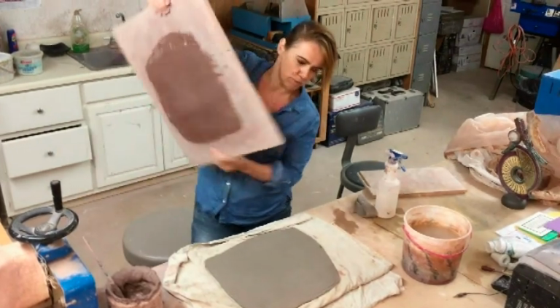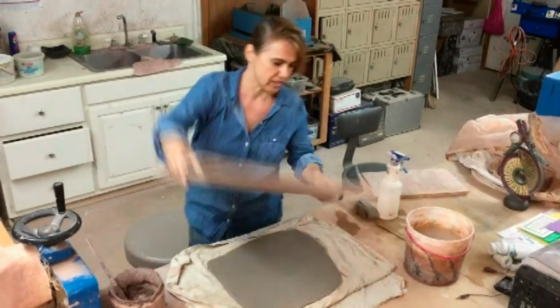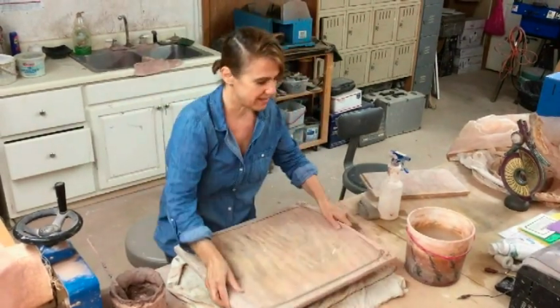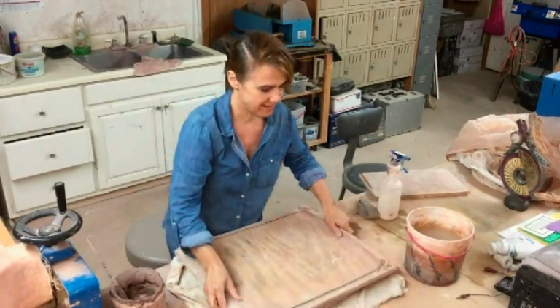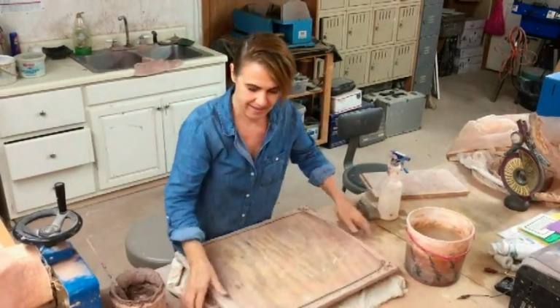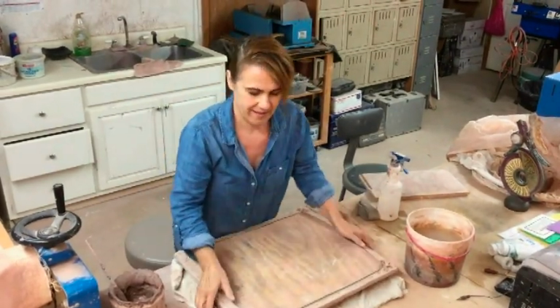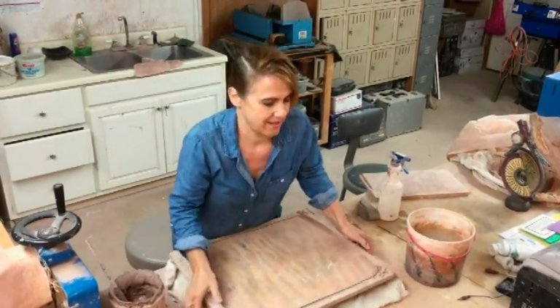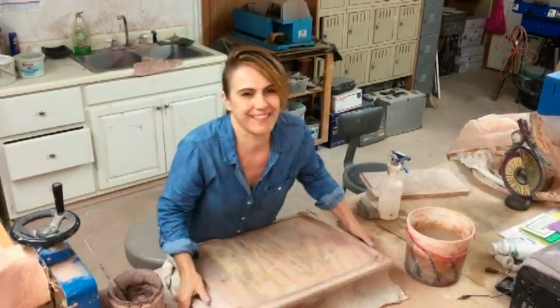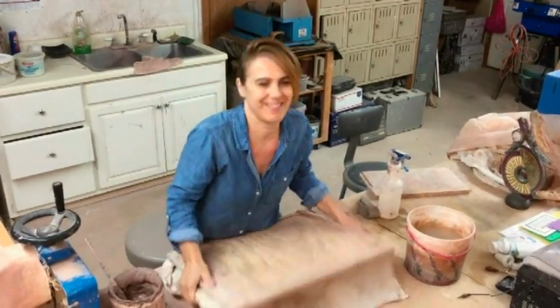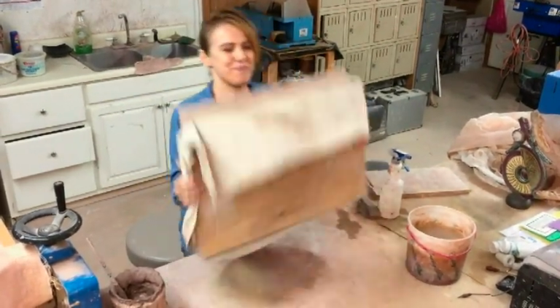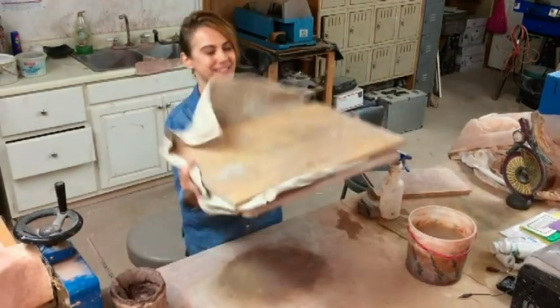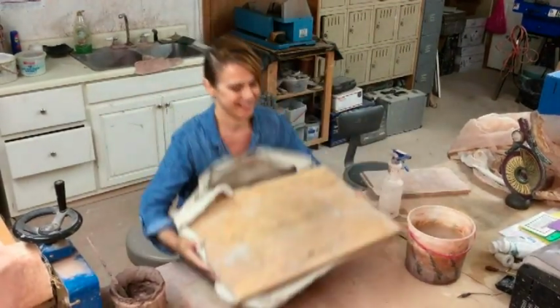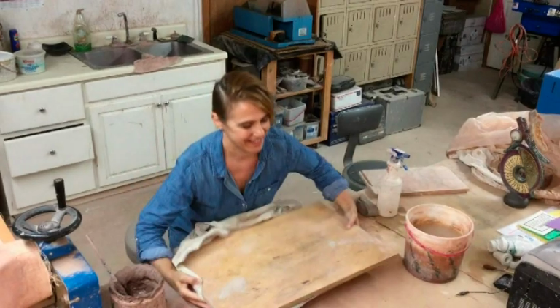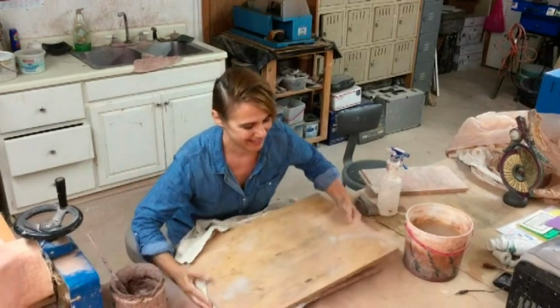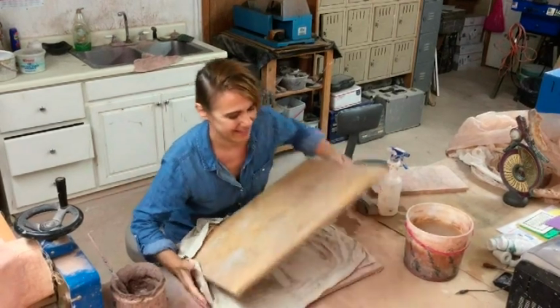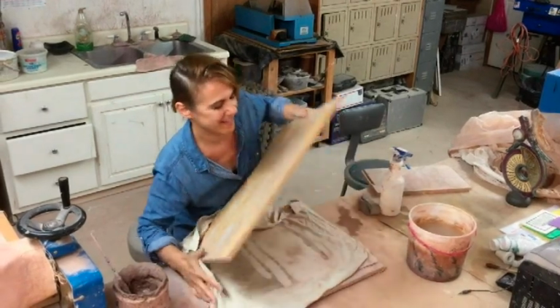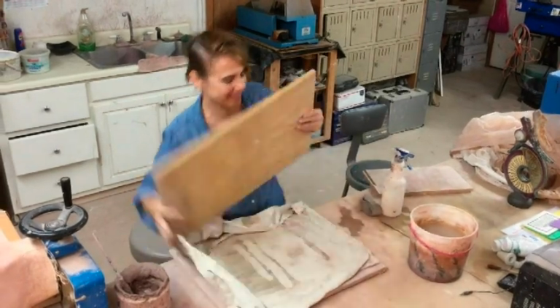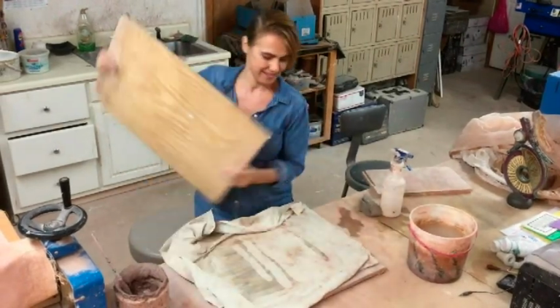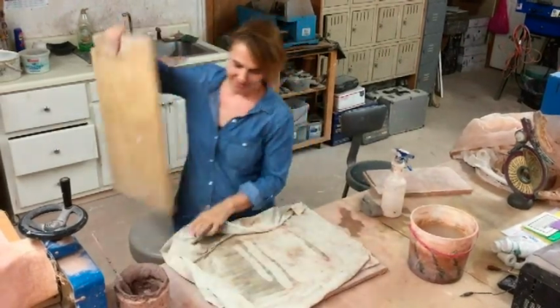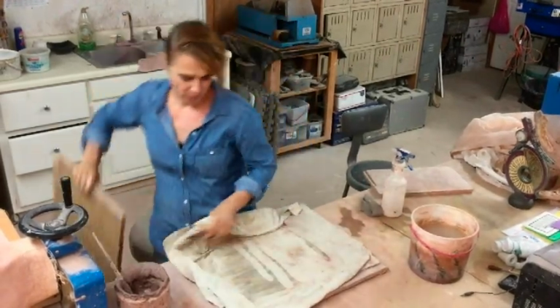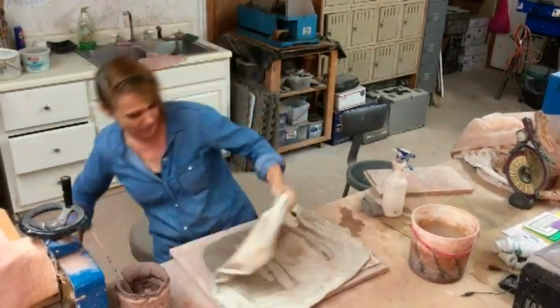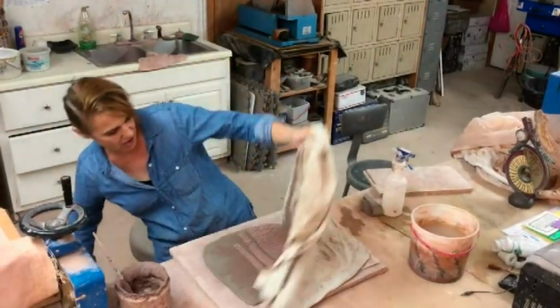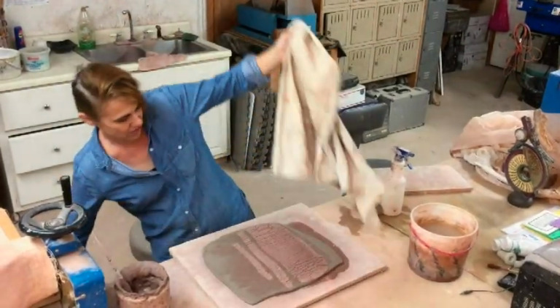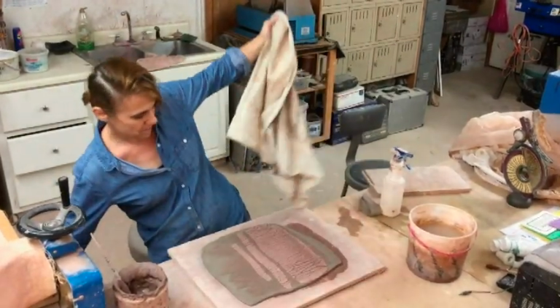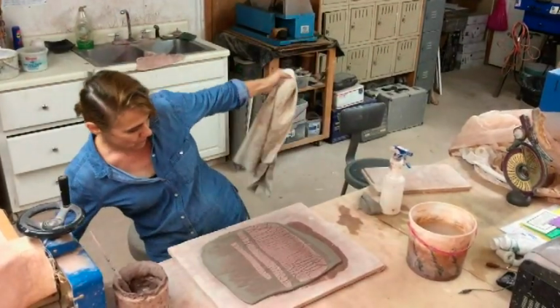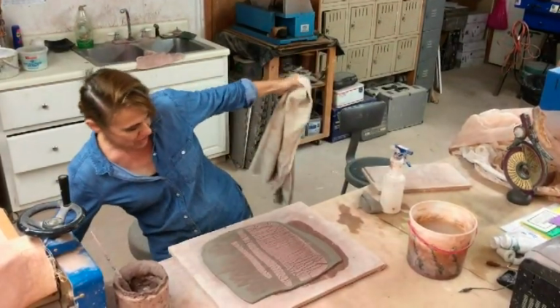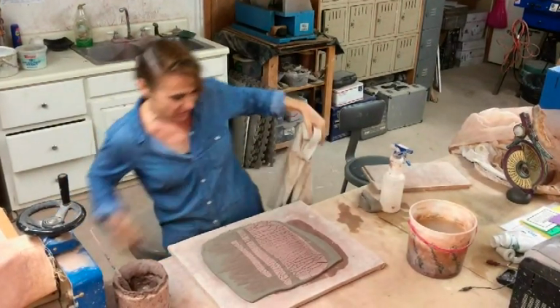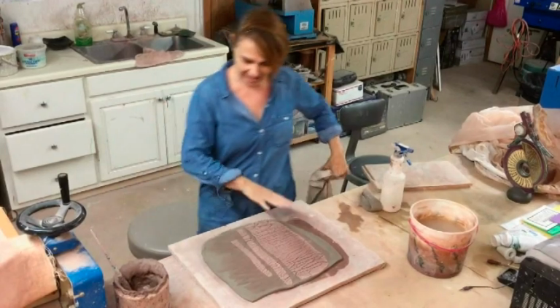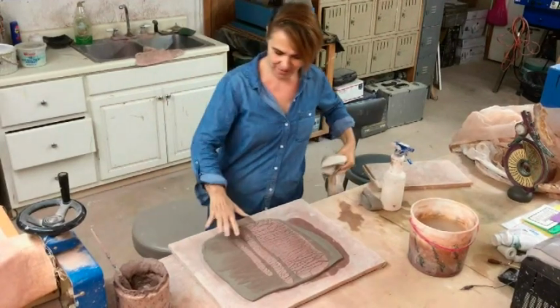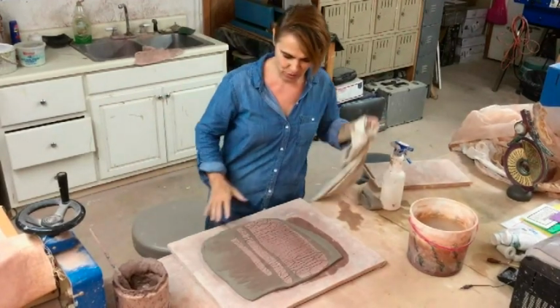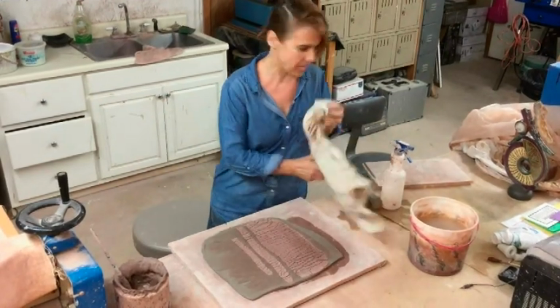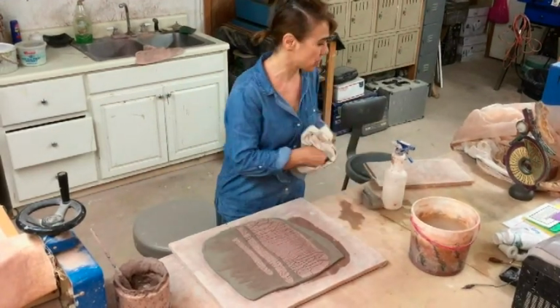Board again. Flip. Pull that off. And you see how you got that beautiful texture.